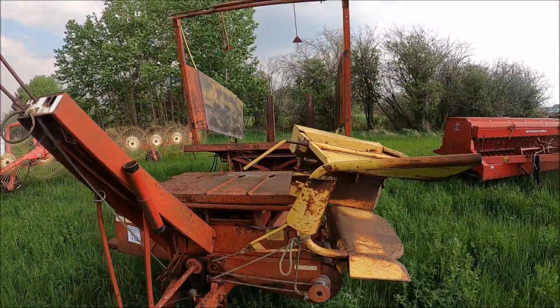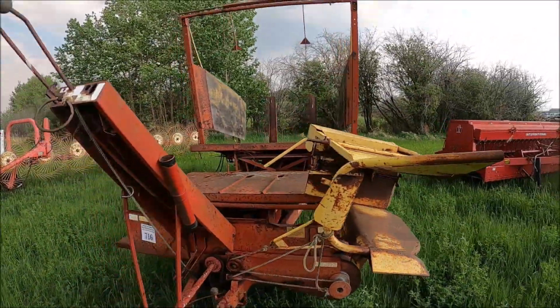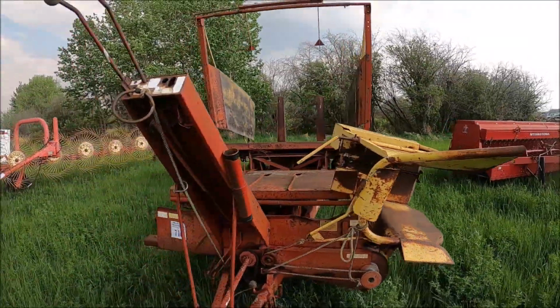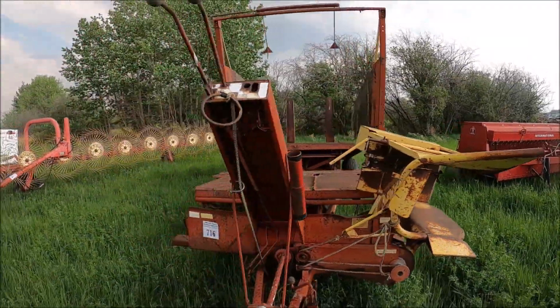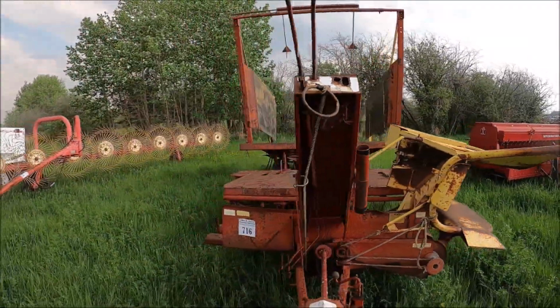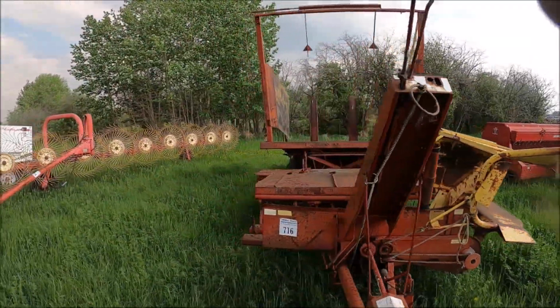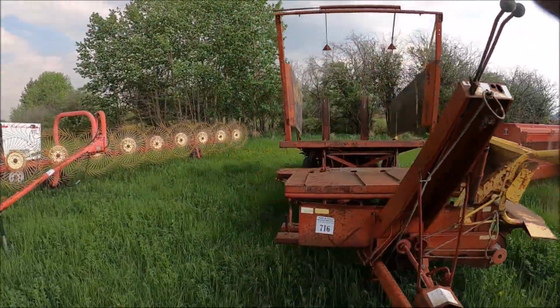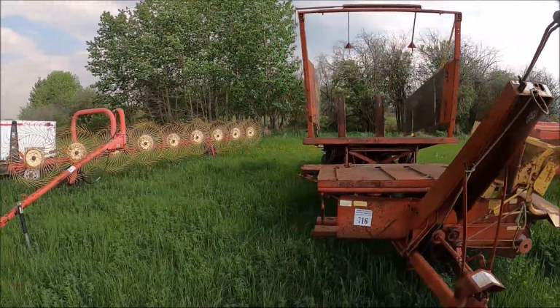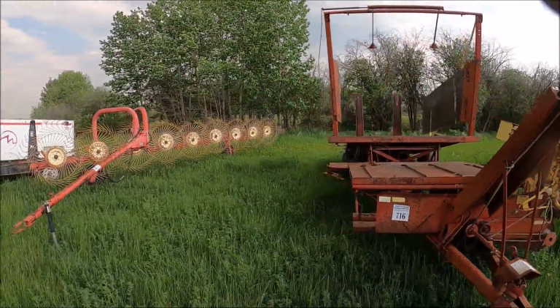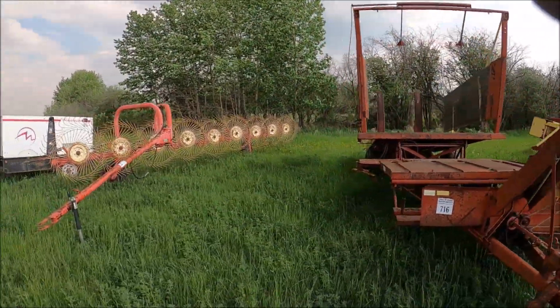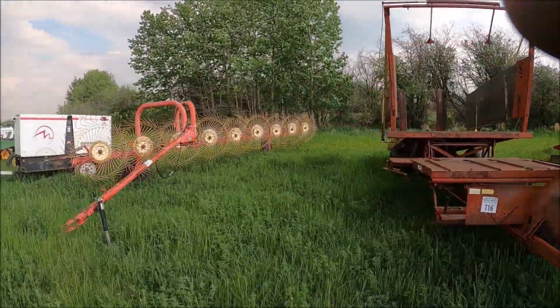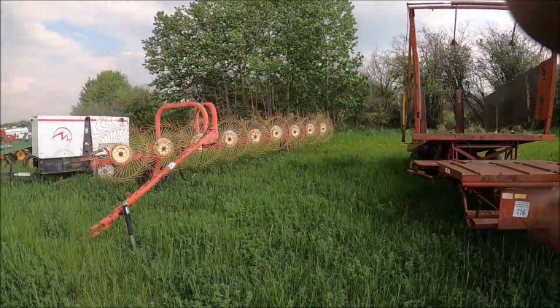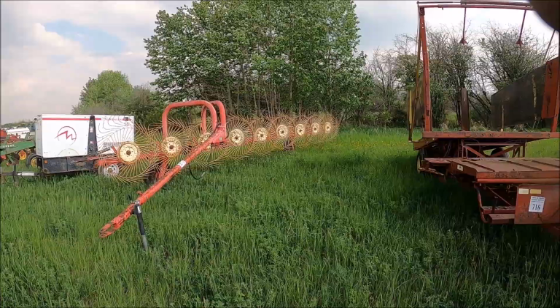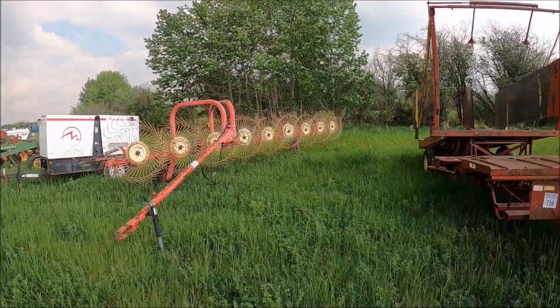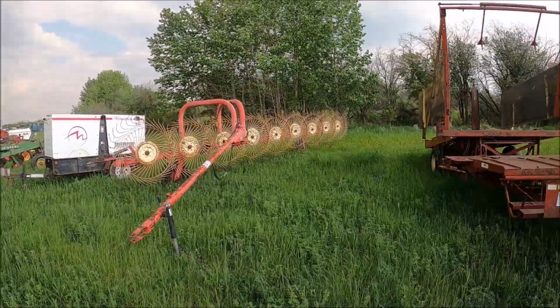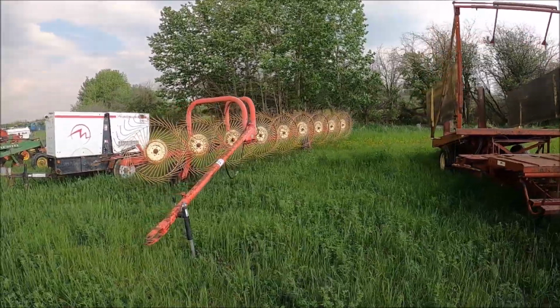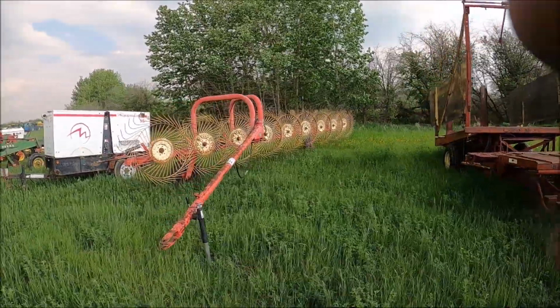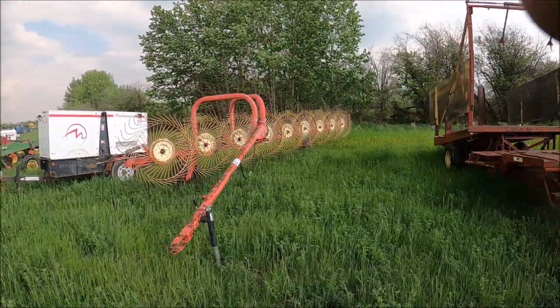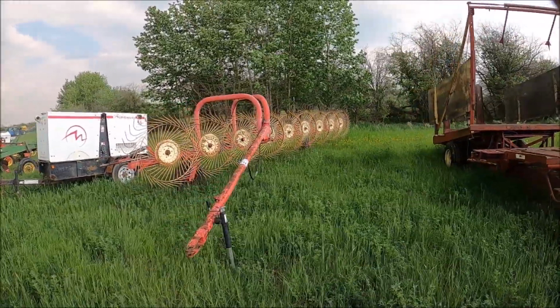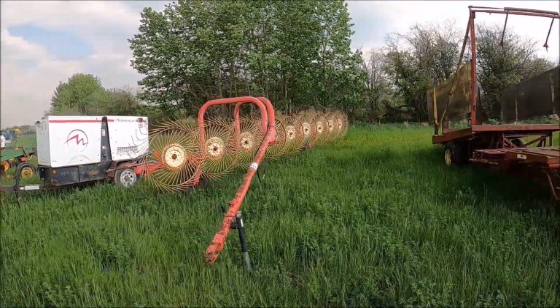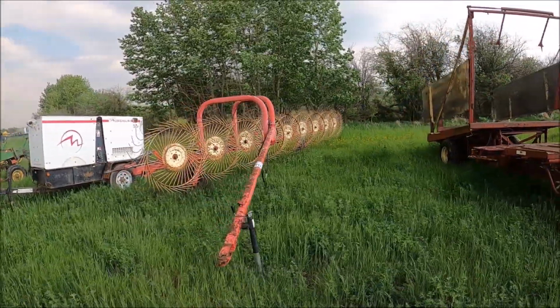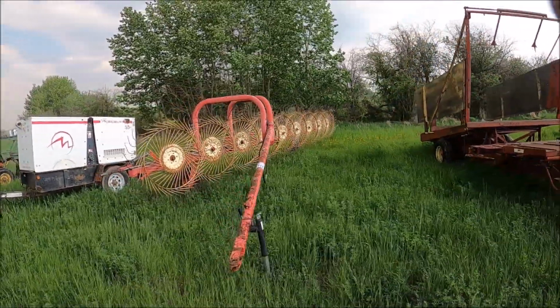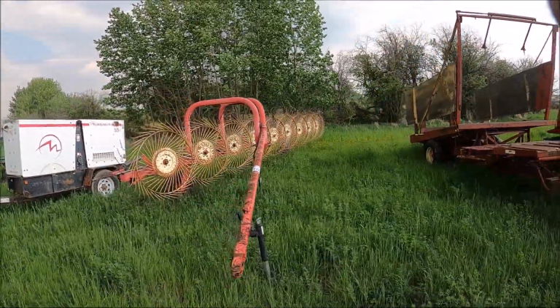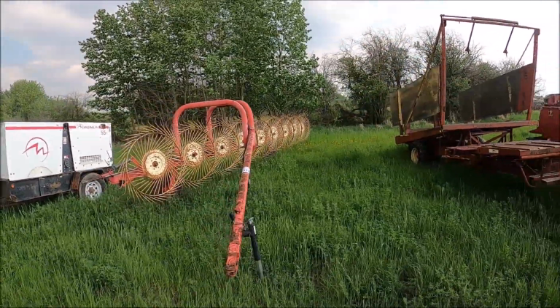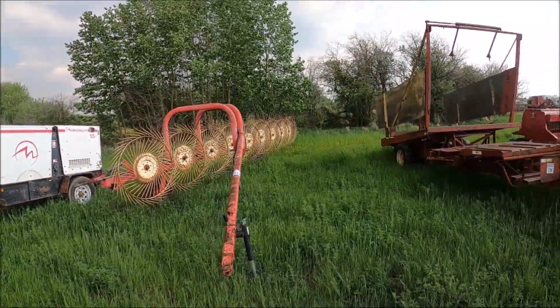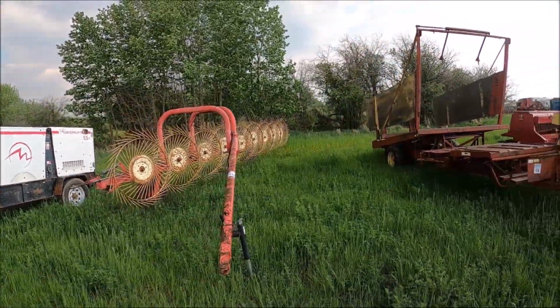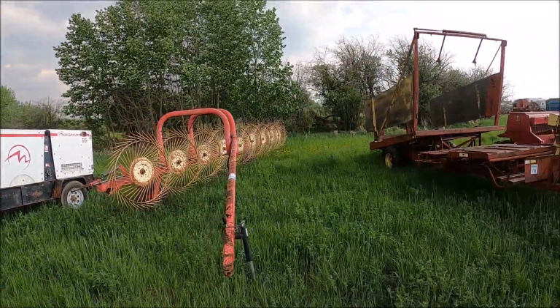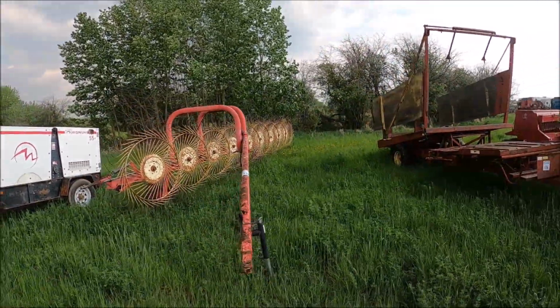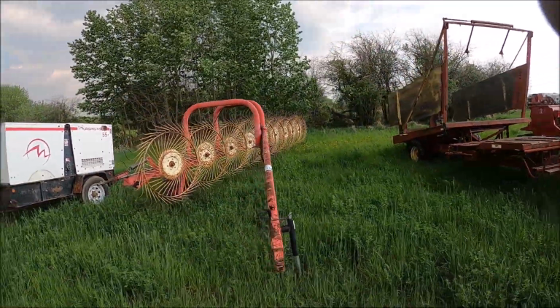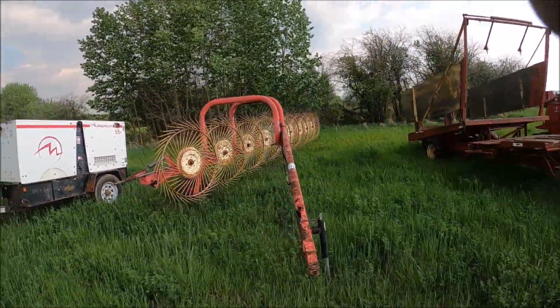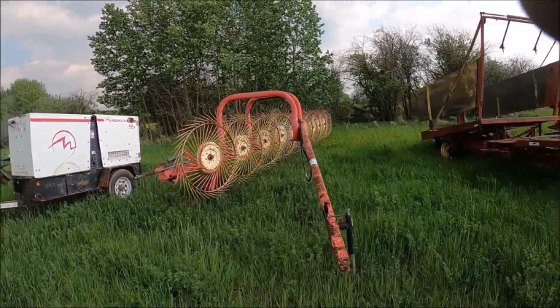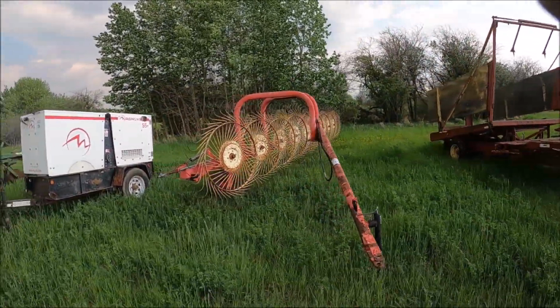Here's a New Holland bale wagon. And a big wheel rake — looks like eight or nine wheels.